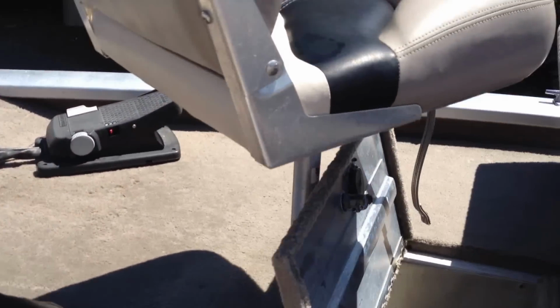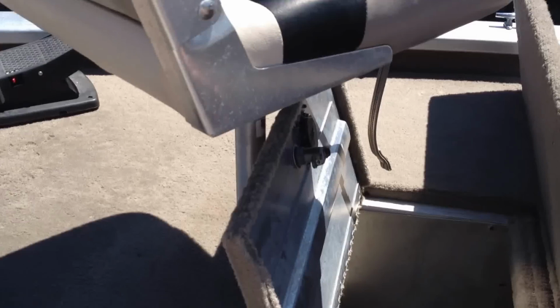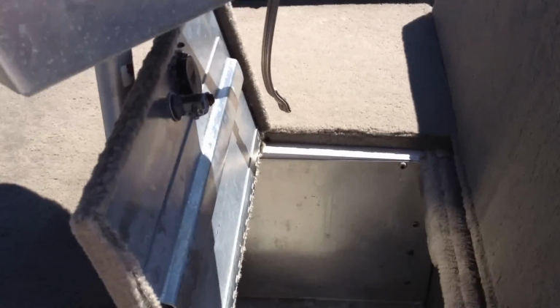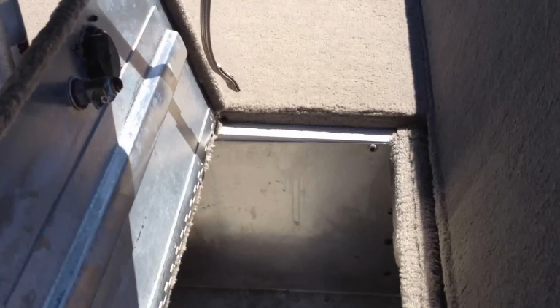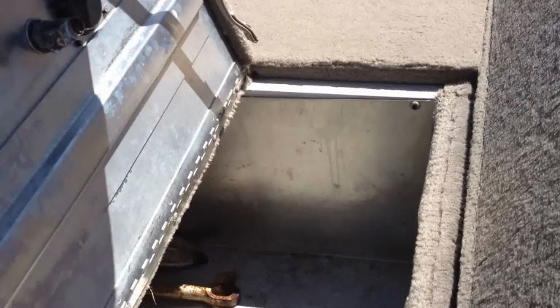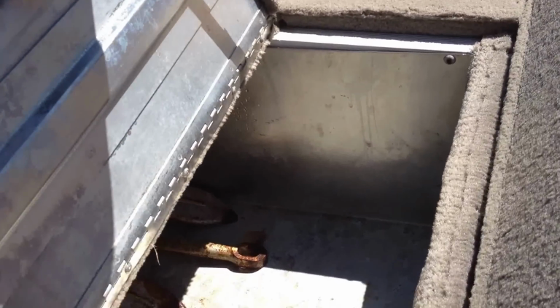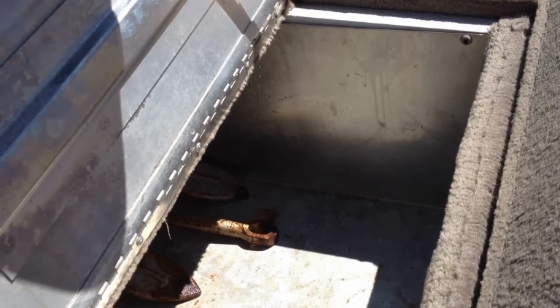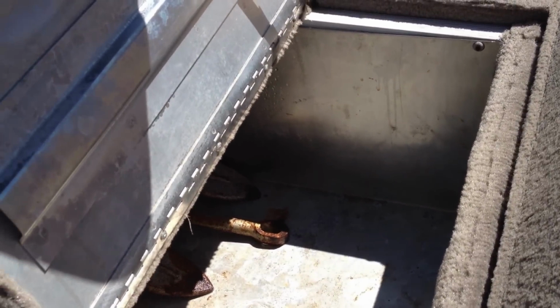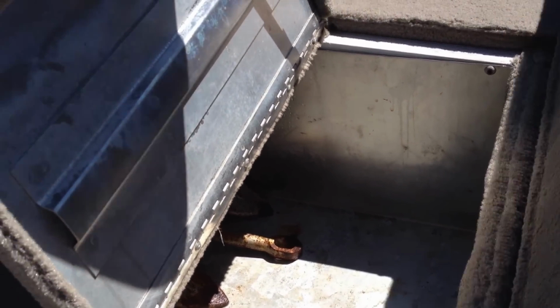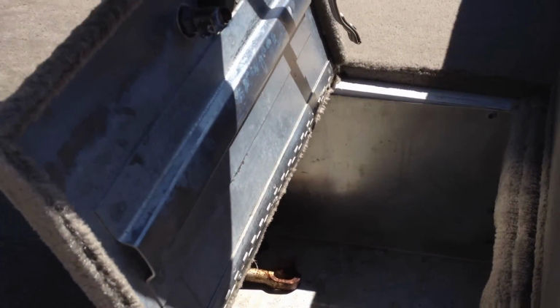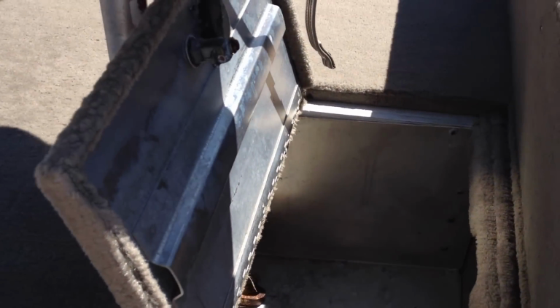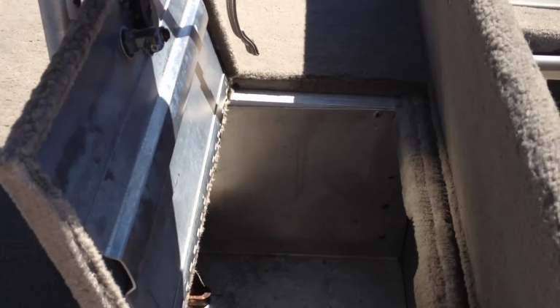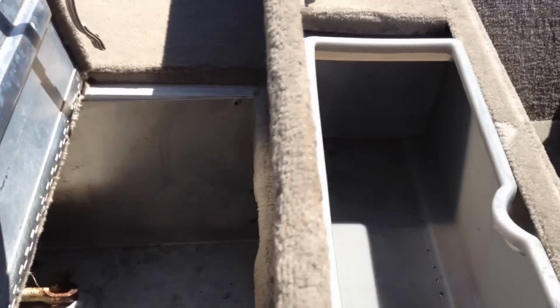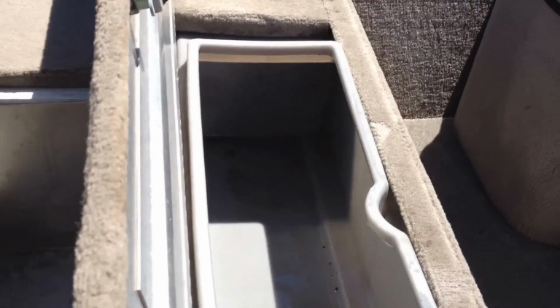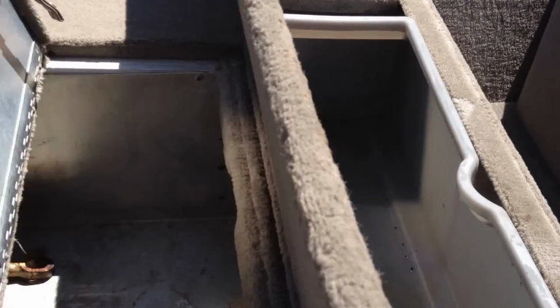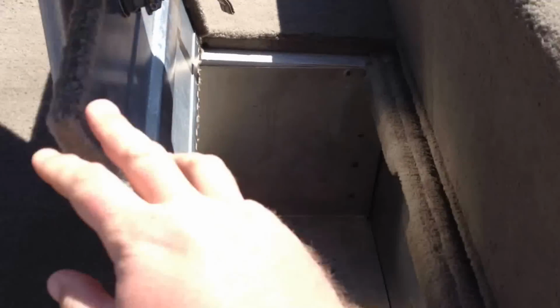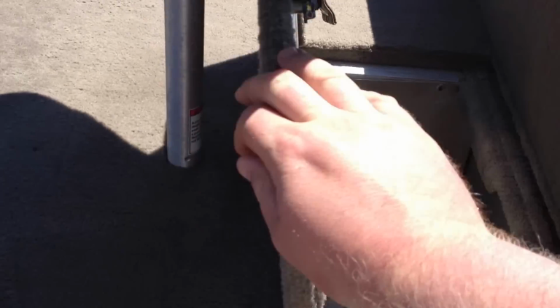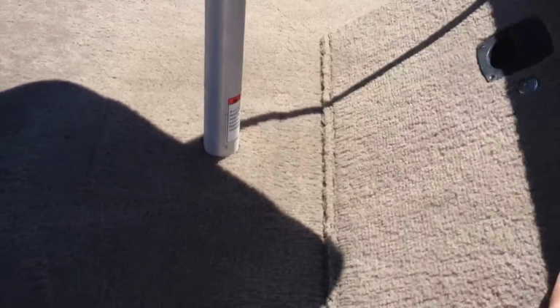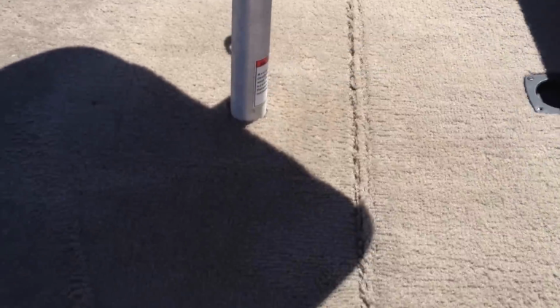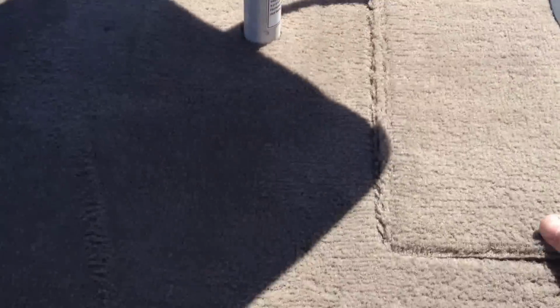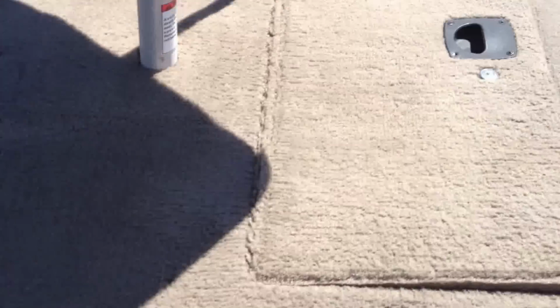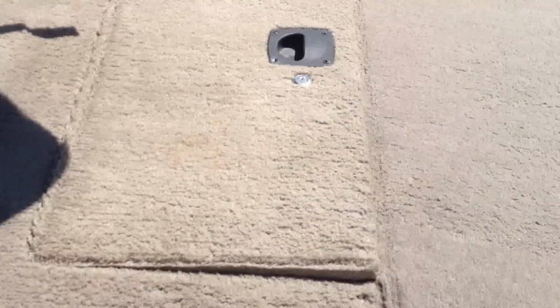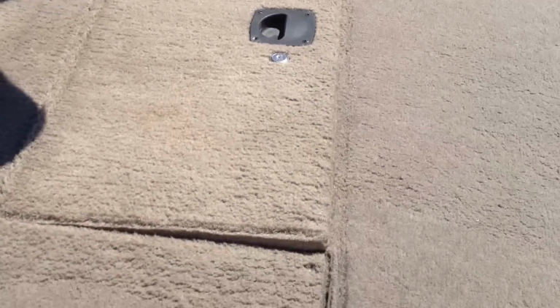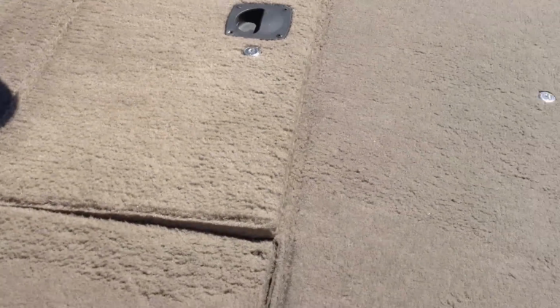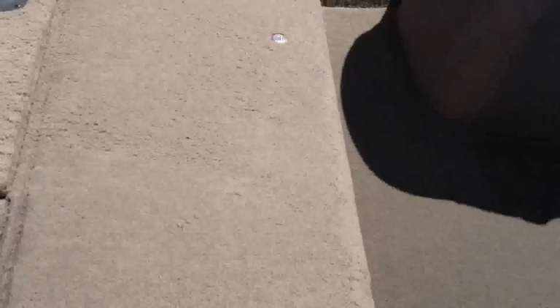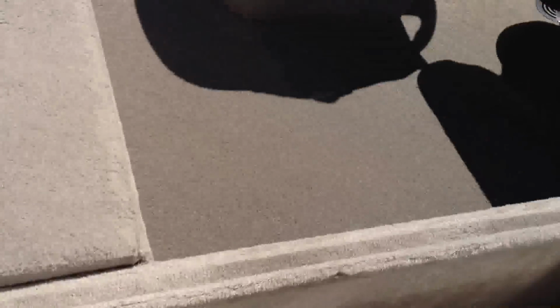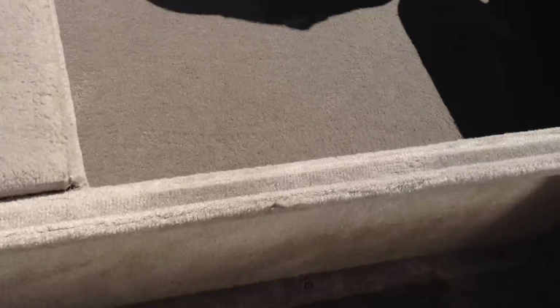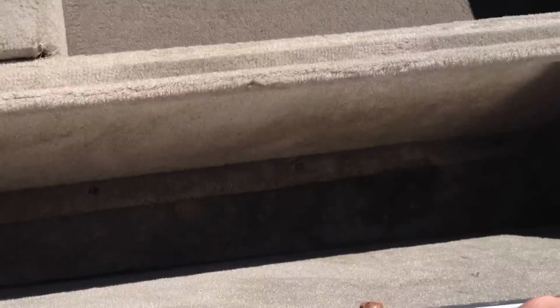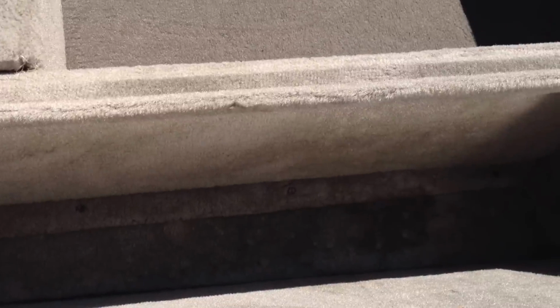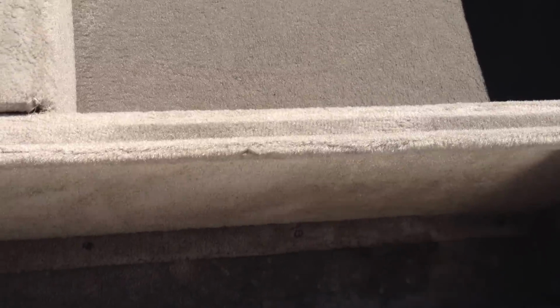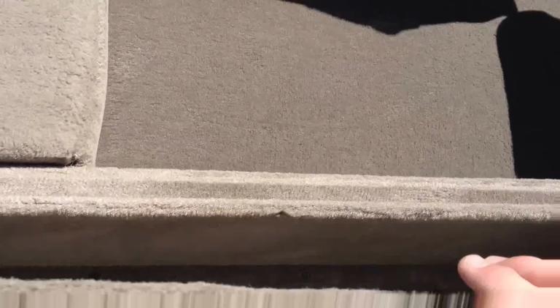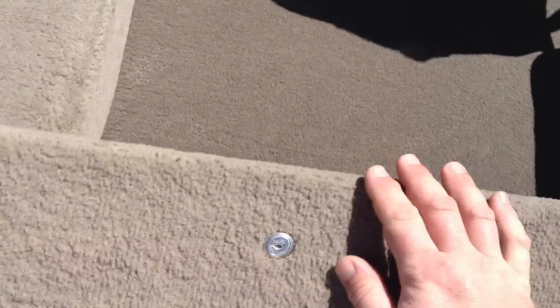The front here has an anchor in it. It's a large aluminum storage. As you can see, it's an aluminum floor.